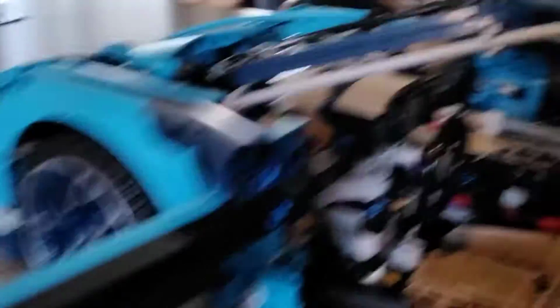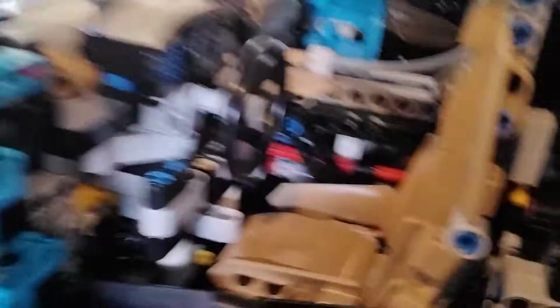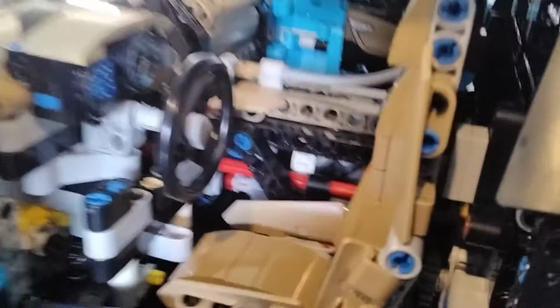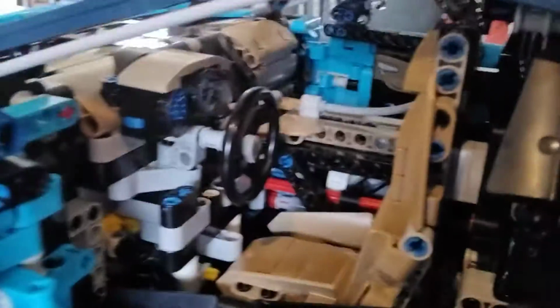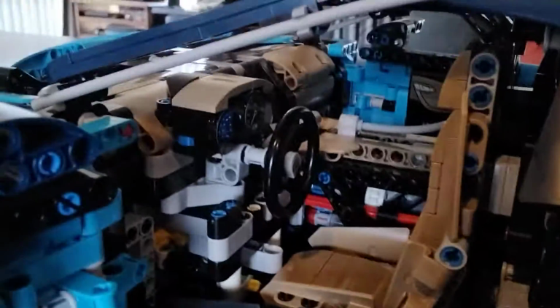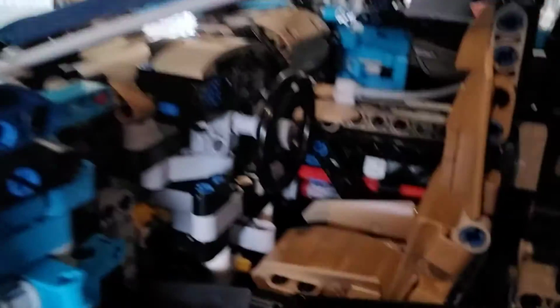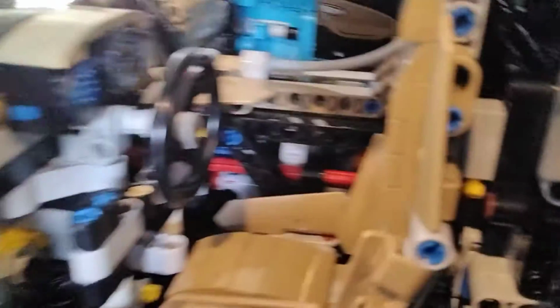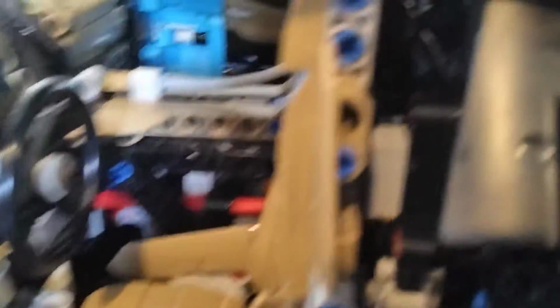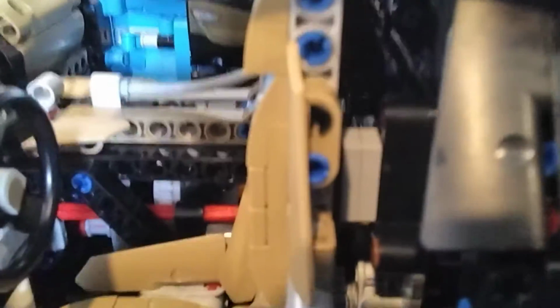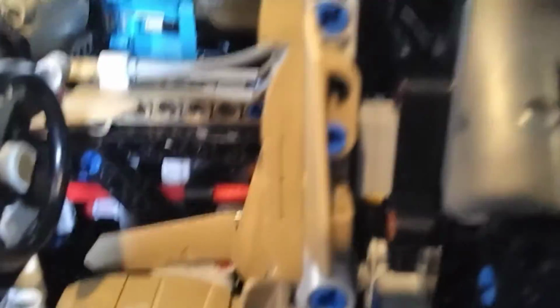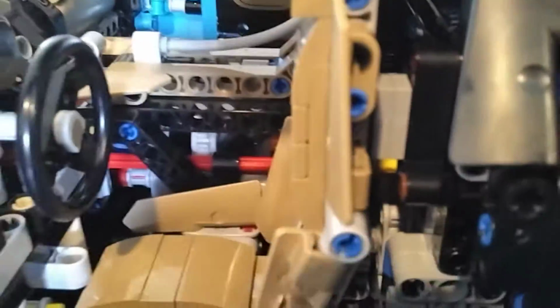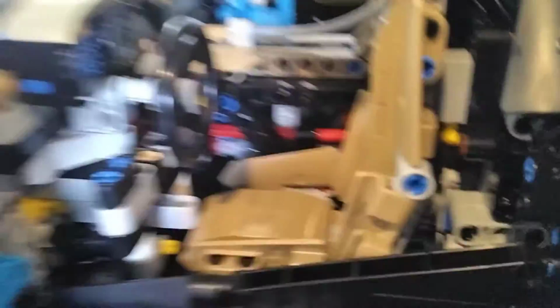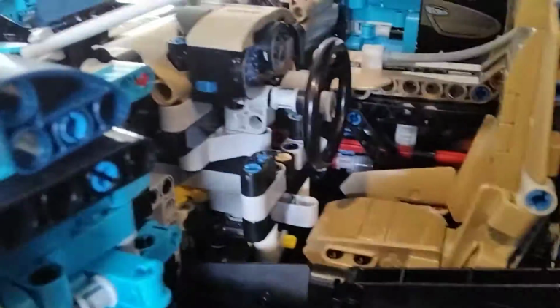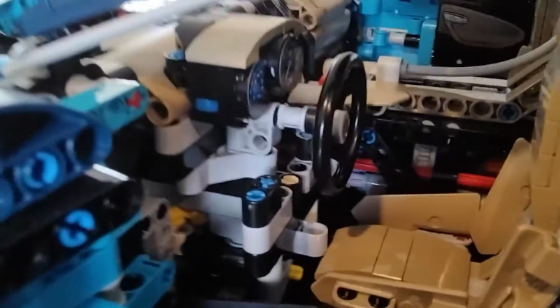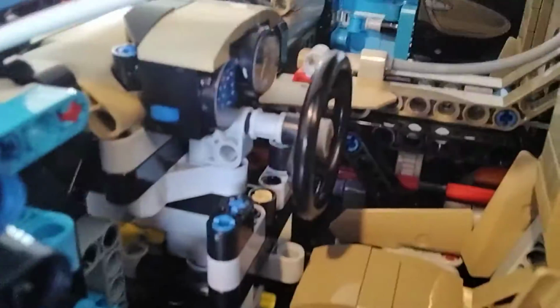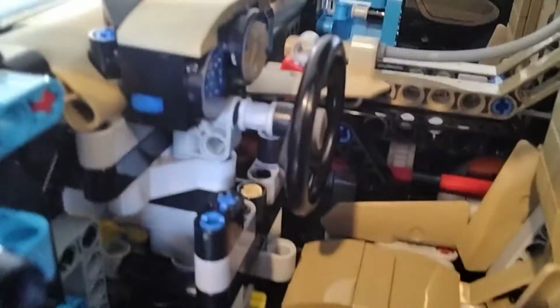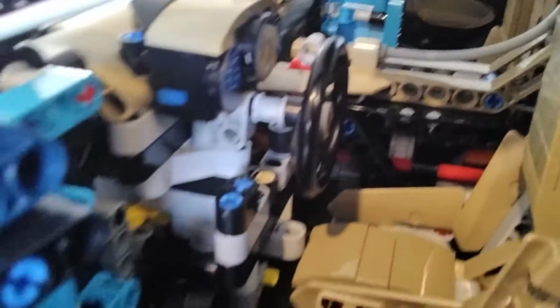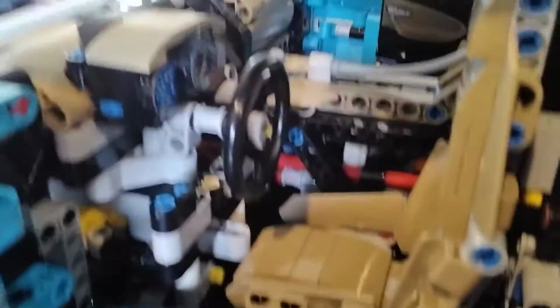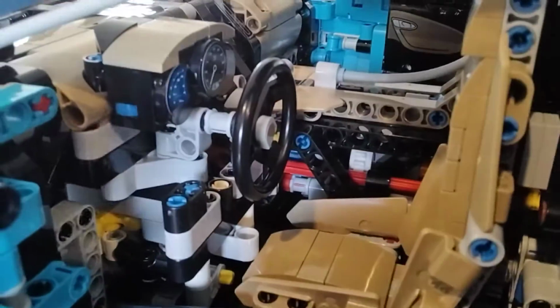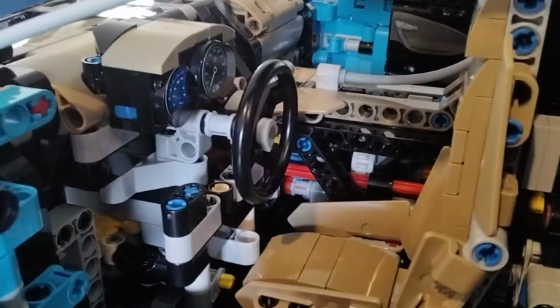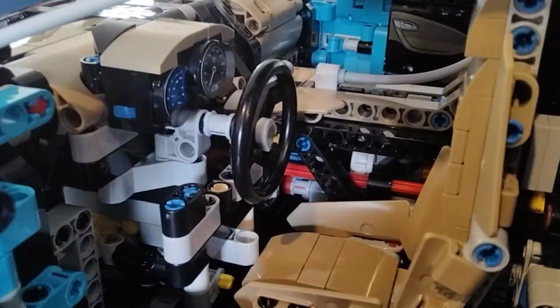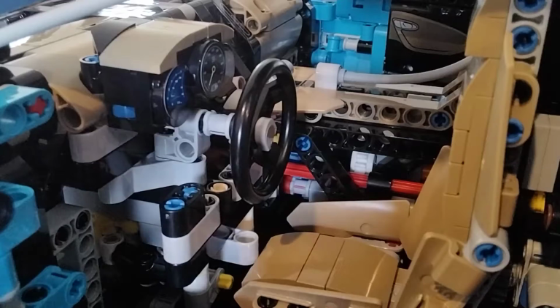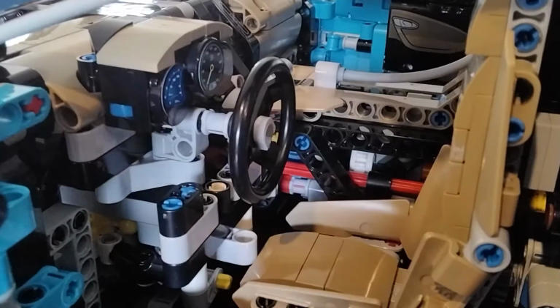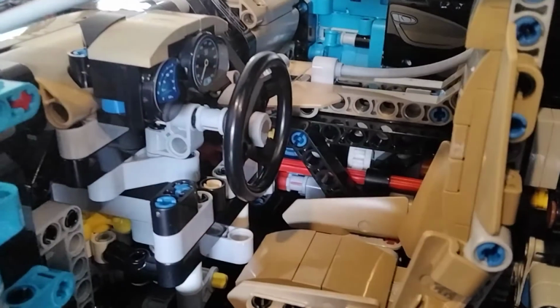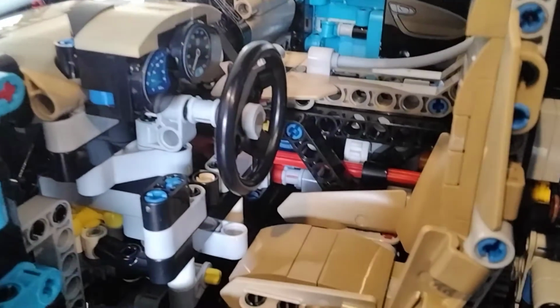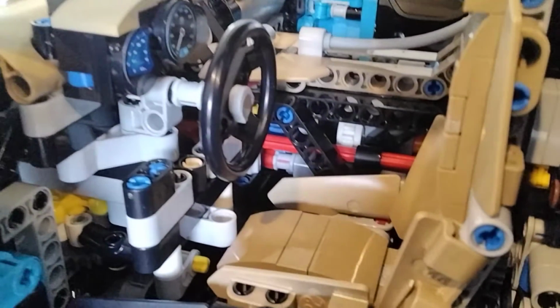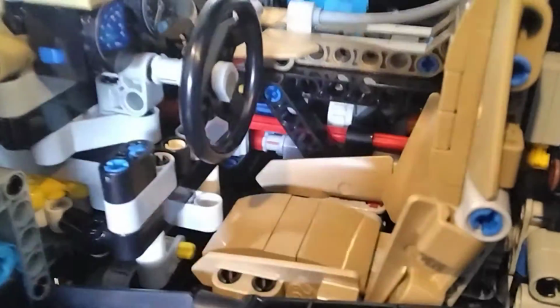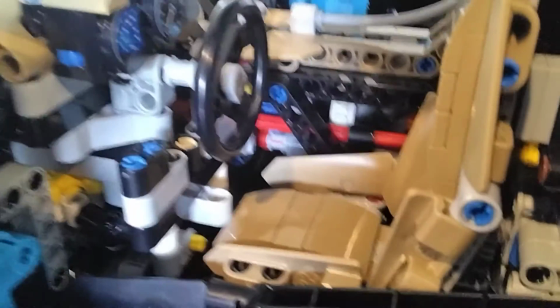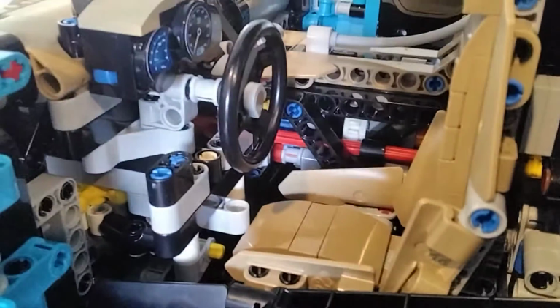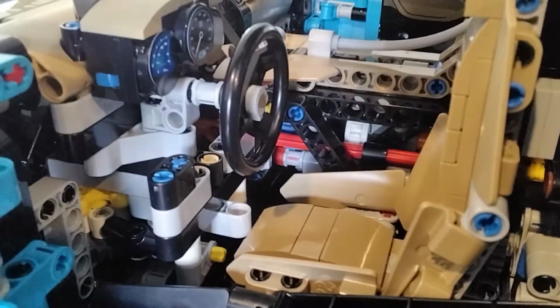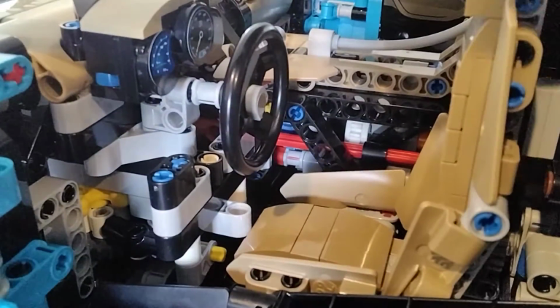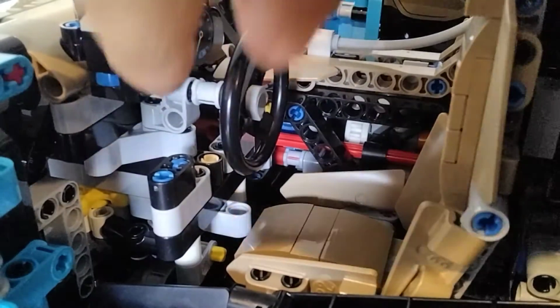But the interior's got this nice colour. It has the actual speed dials and everything in there. Got the steering wheel in there.